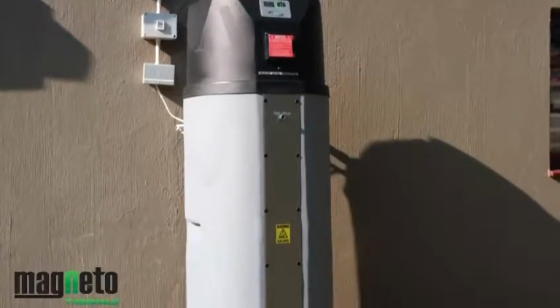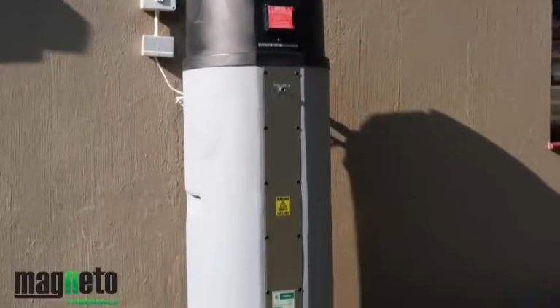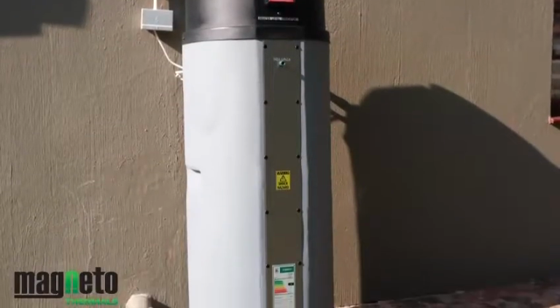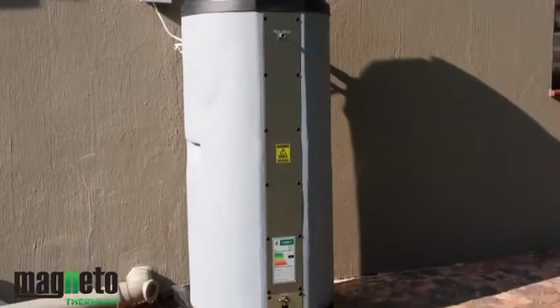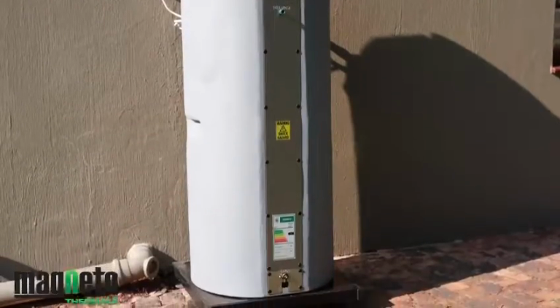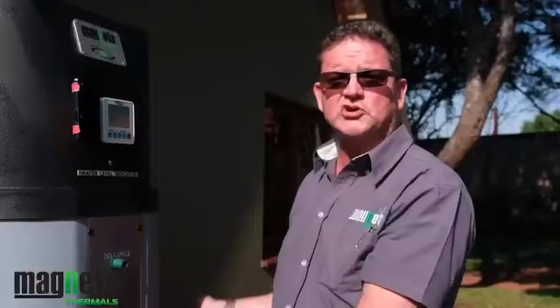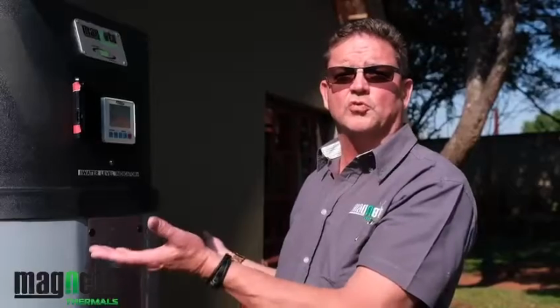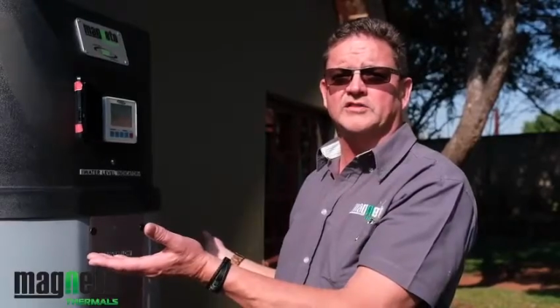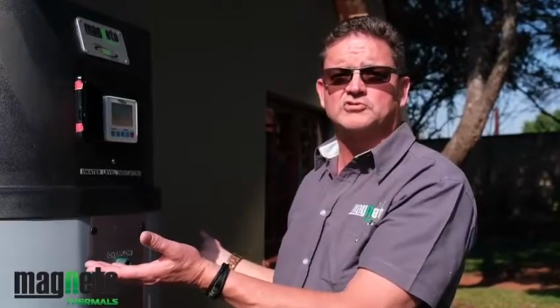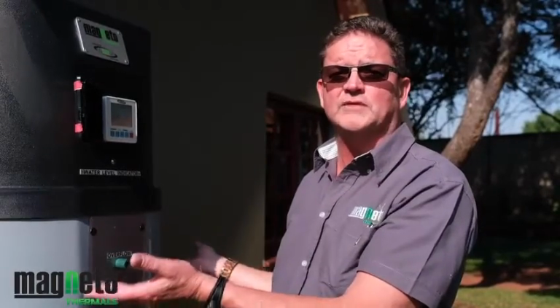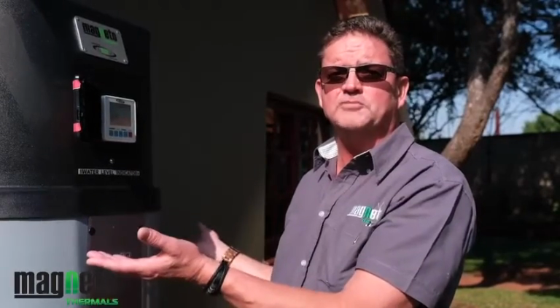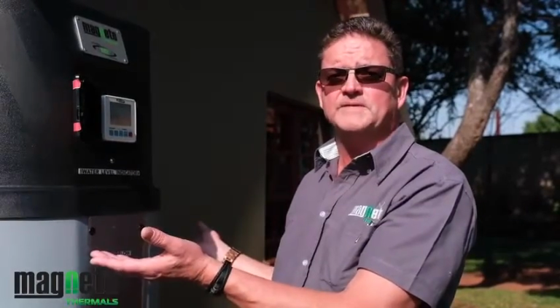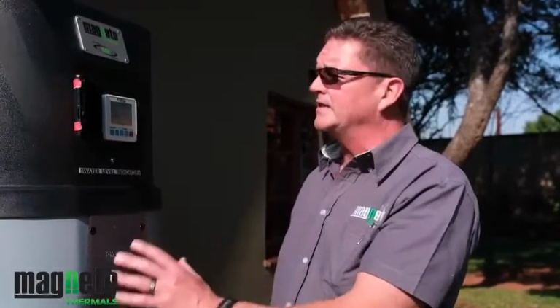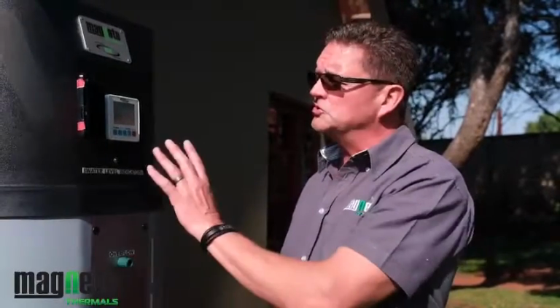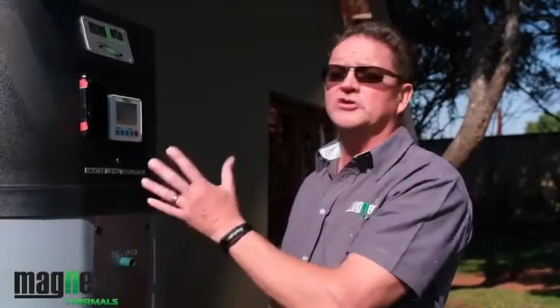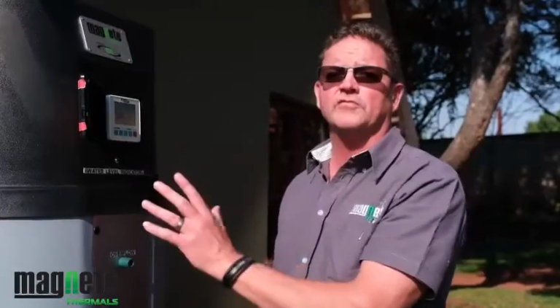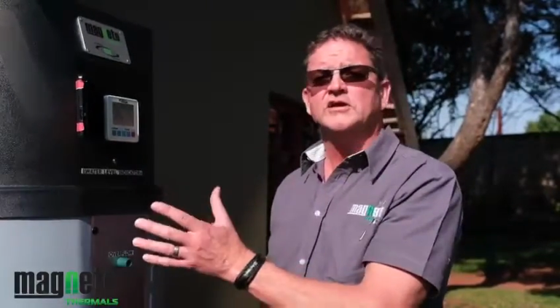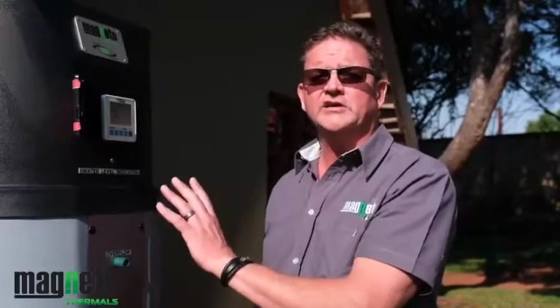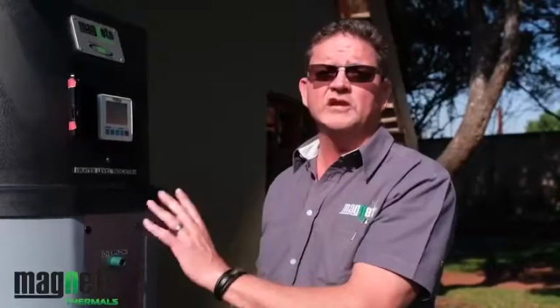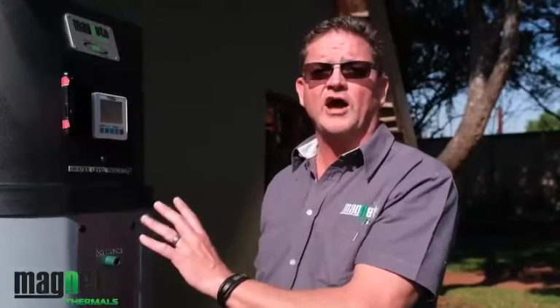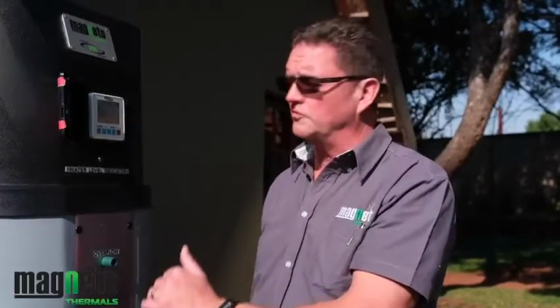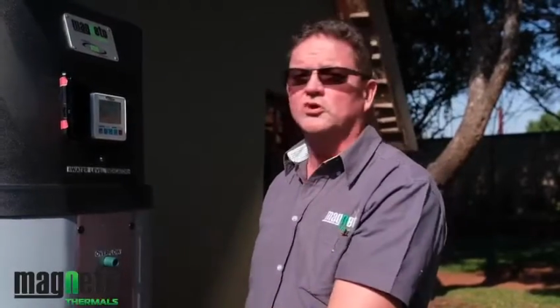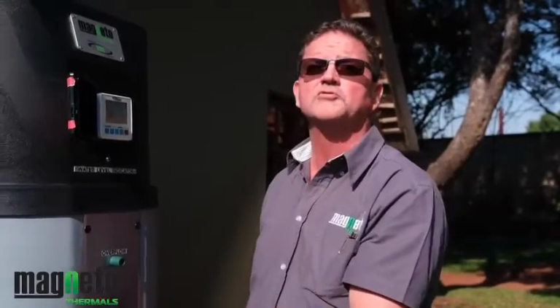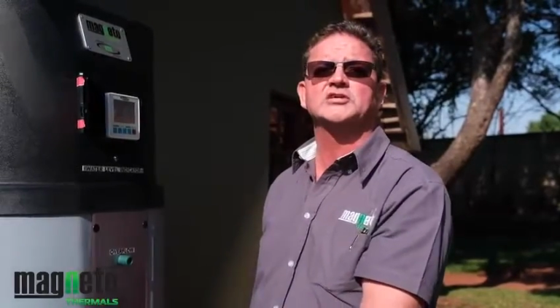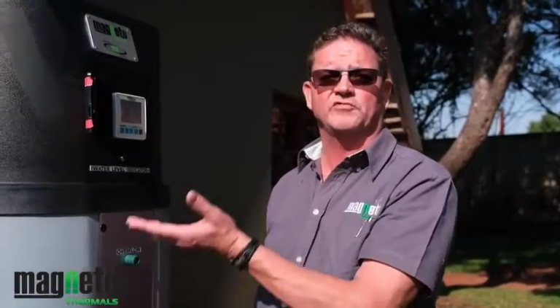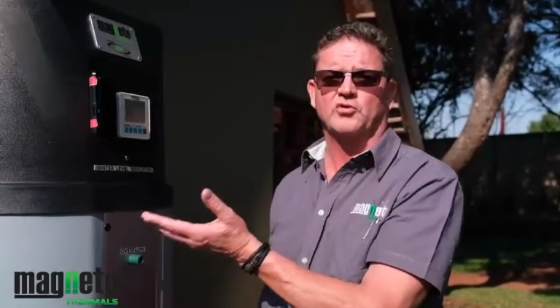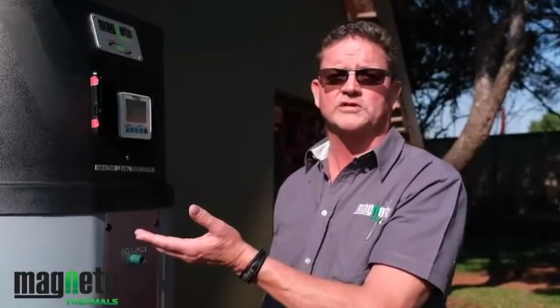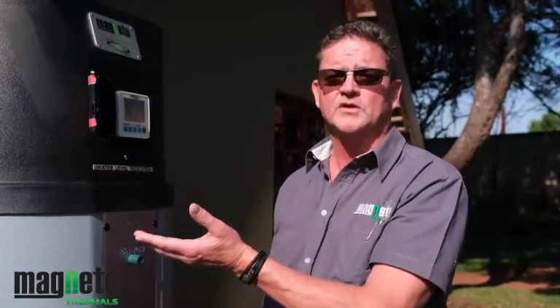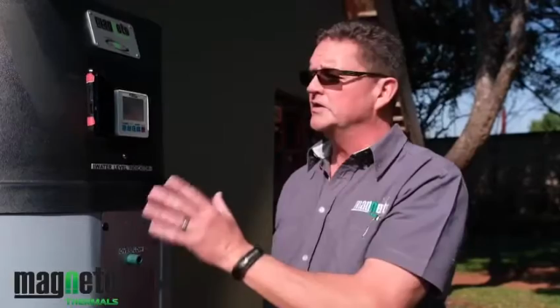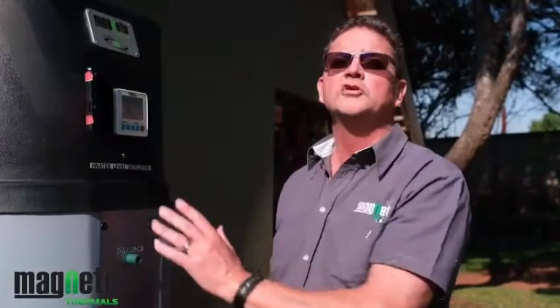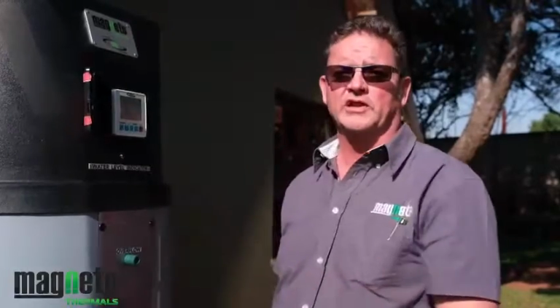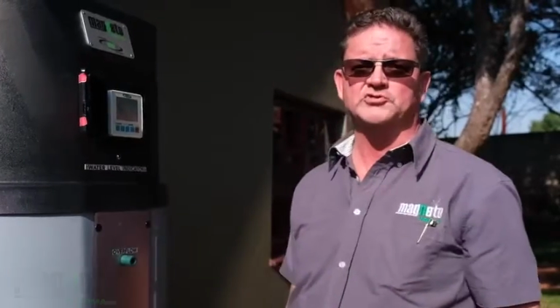Once activated, the unit will start charging the water and glycol solution up to temperature. From a cold fill, that should take approximately three to three and a half hours, after which the unit will be ready for use.